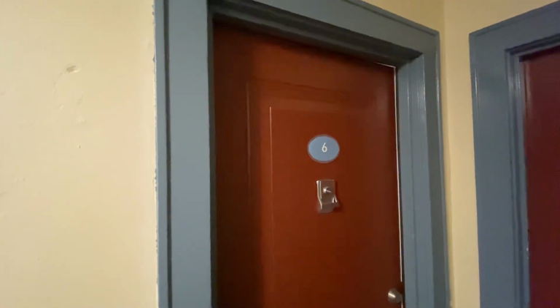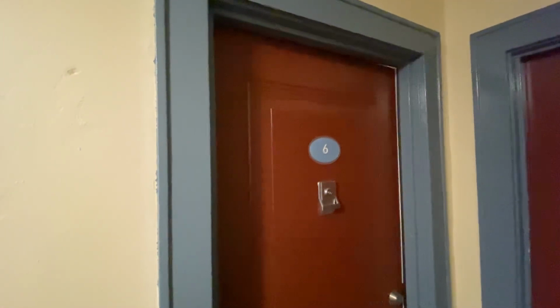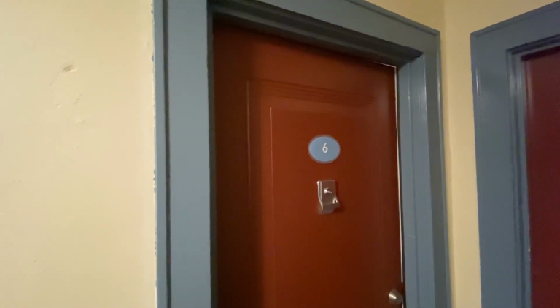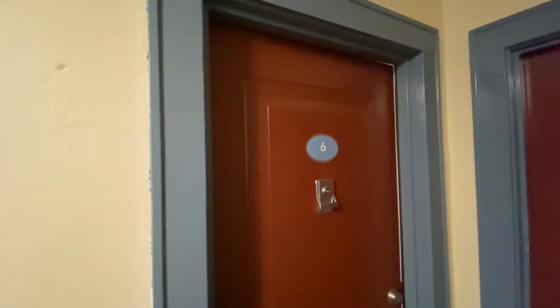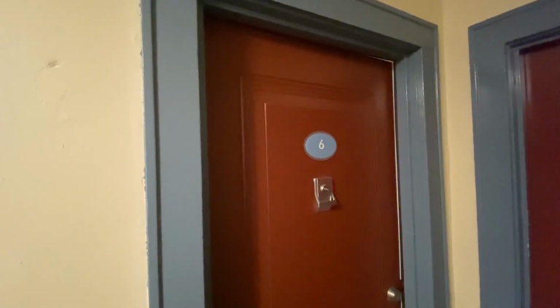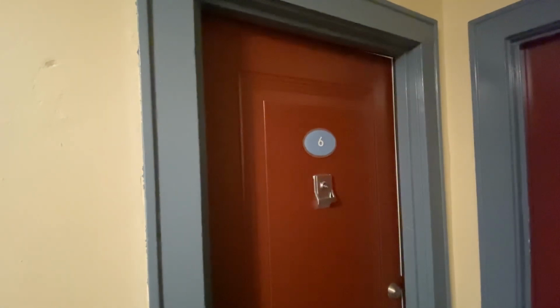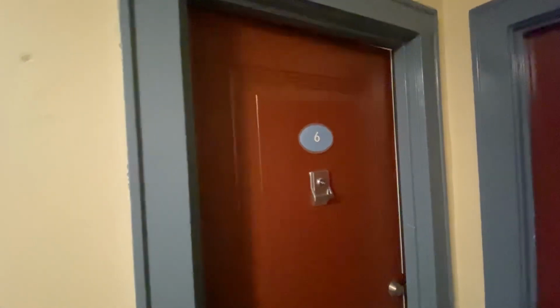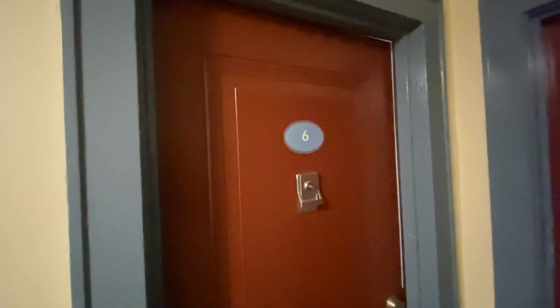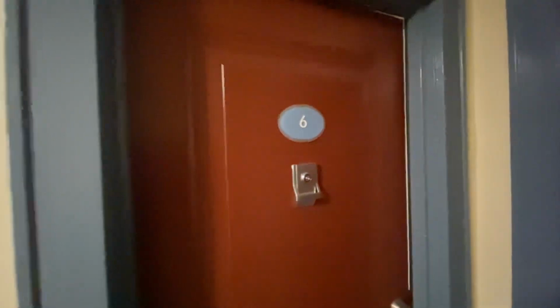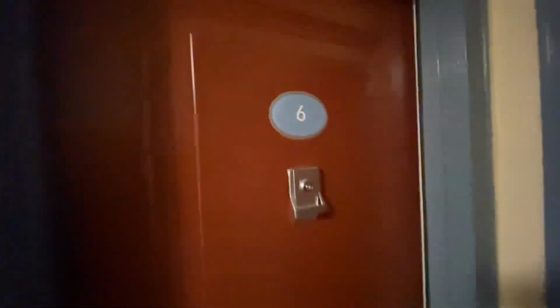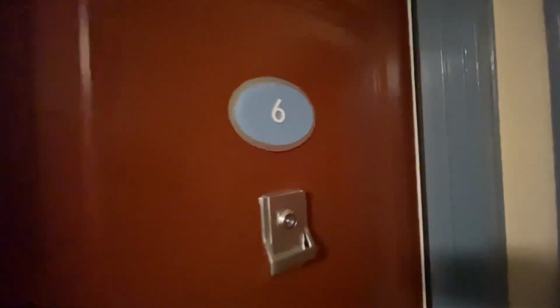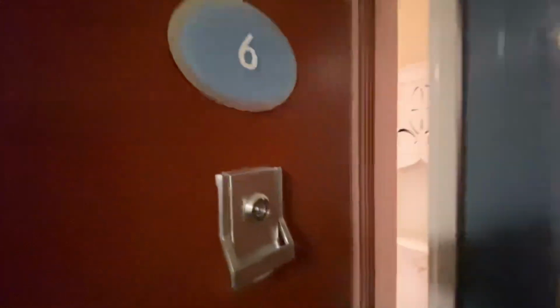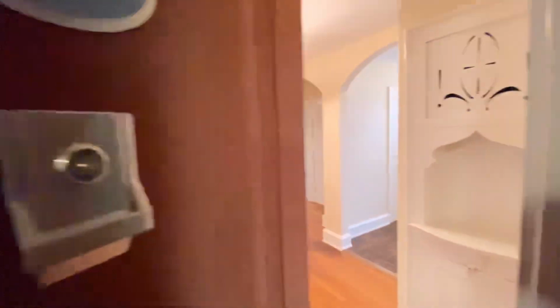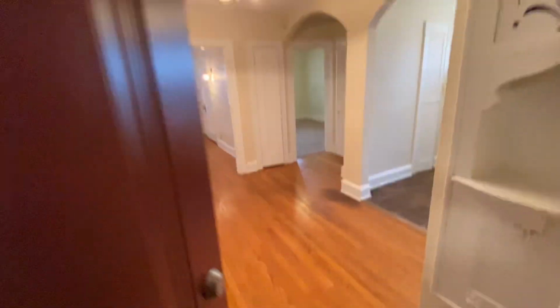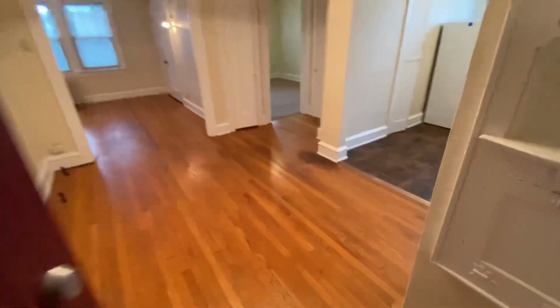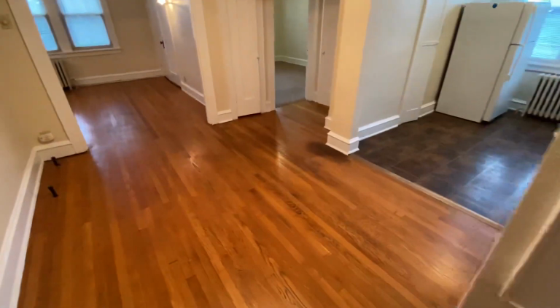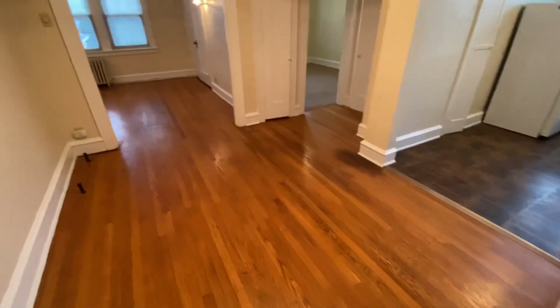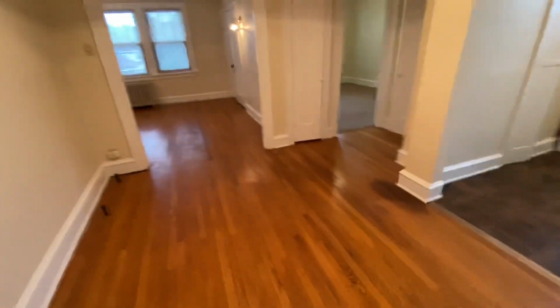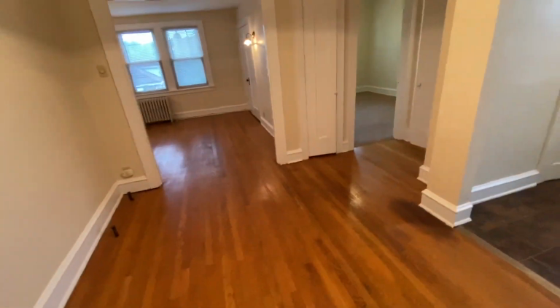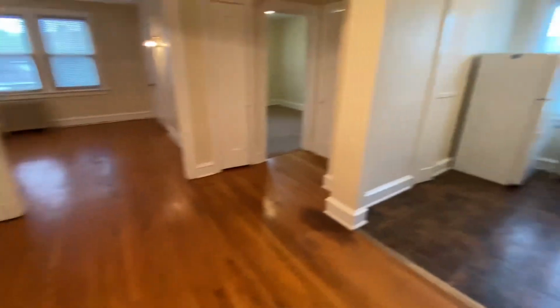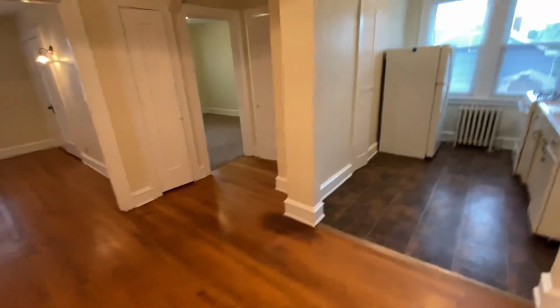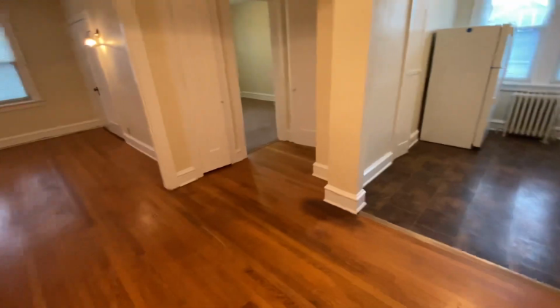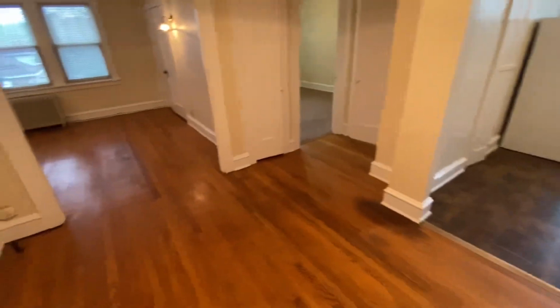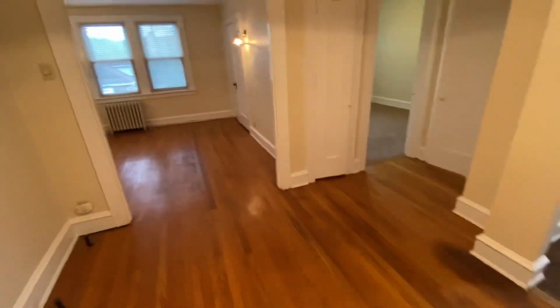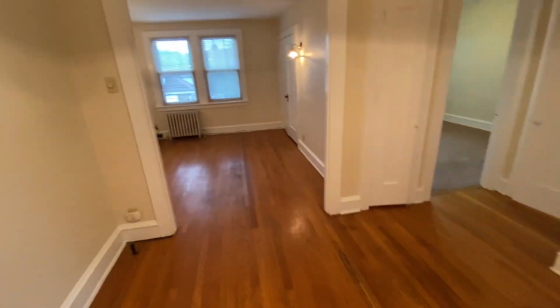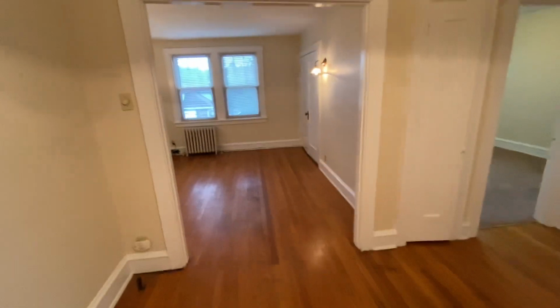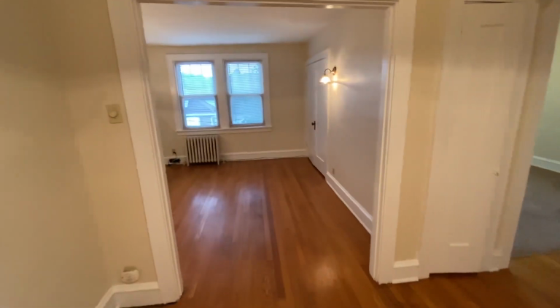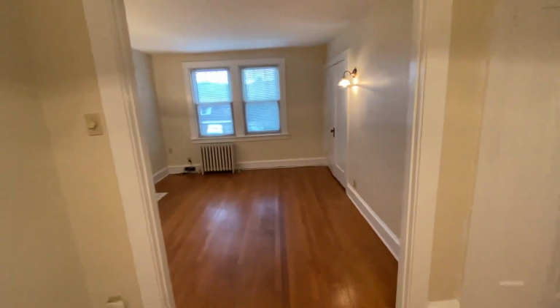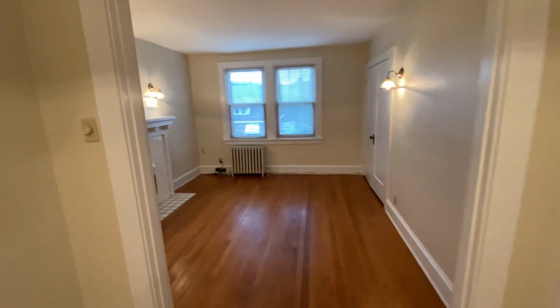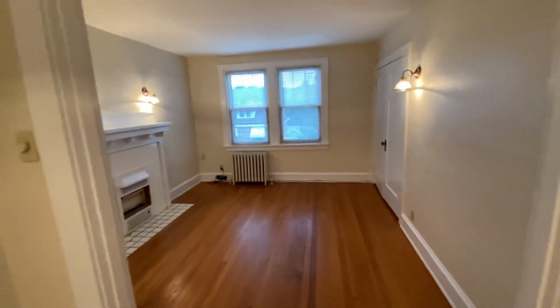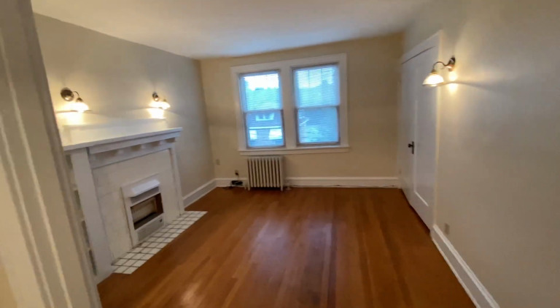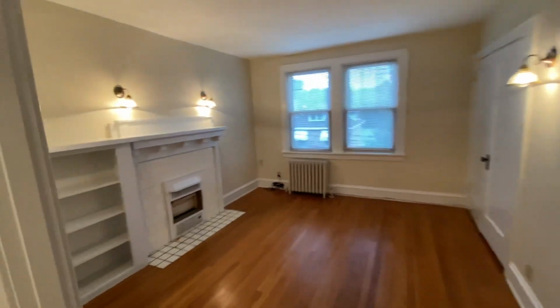Hi and welcome to 1241 Illinois Avenue, apartment number six. Let's take a look. This unit is located in Dormont, PA, just a few blocks down from the T-stop on Potomac.